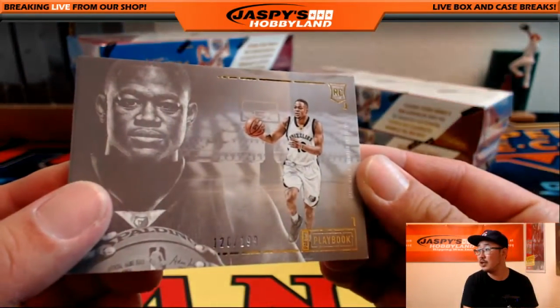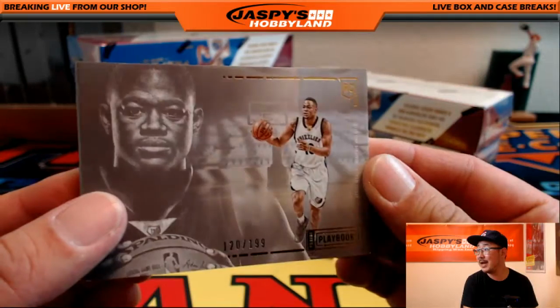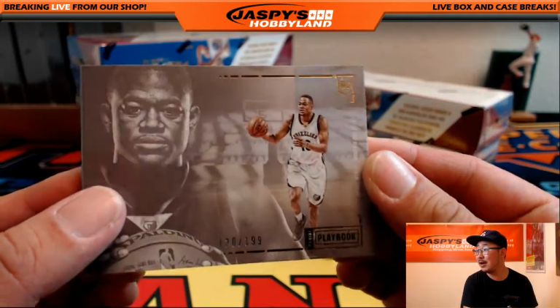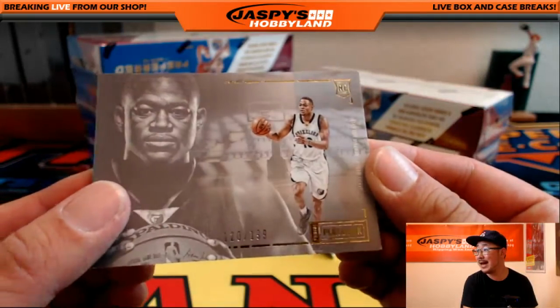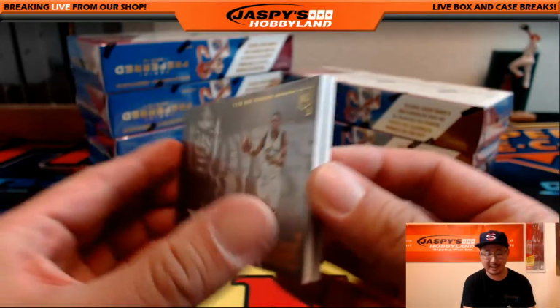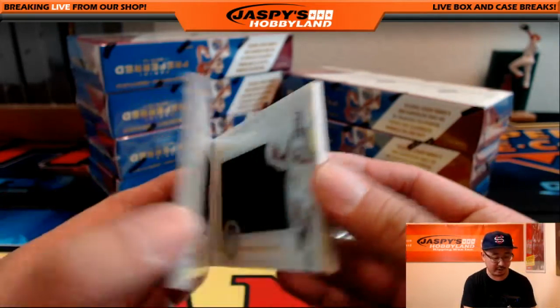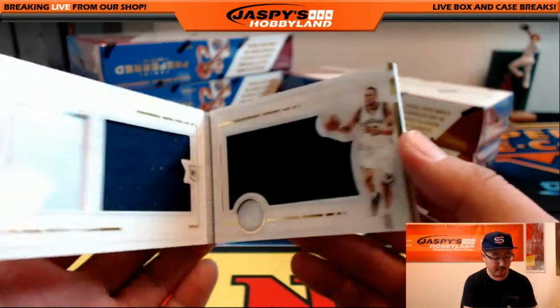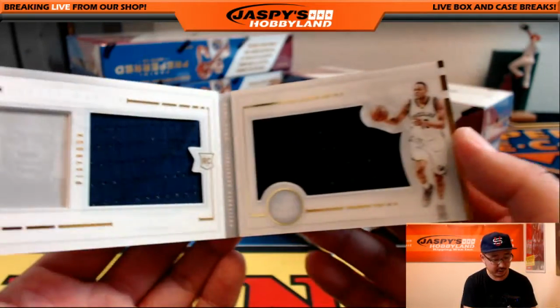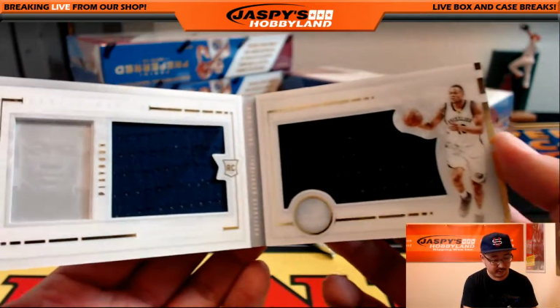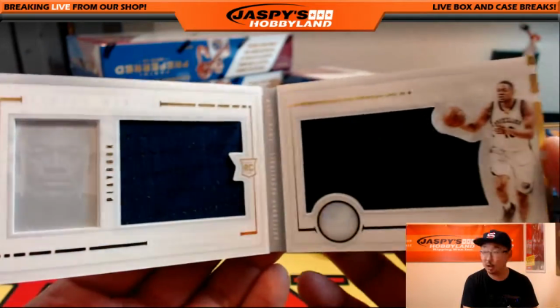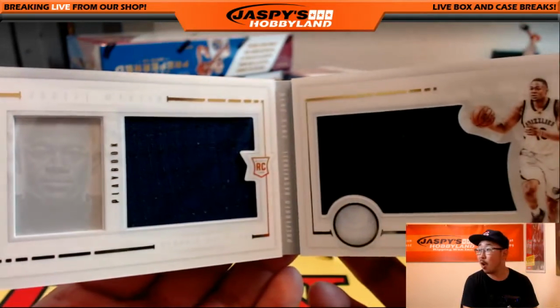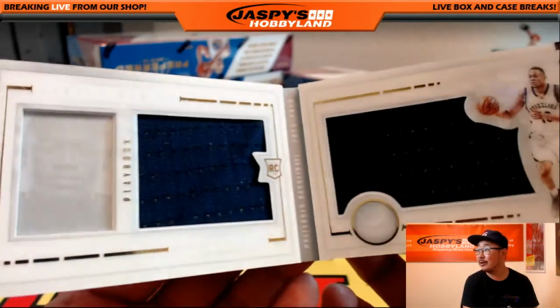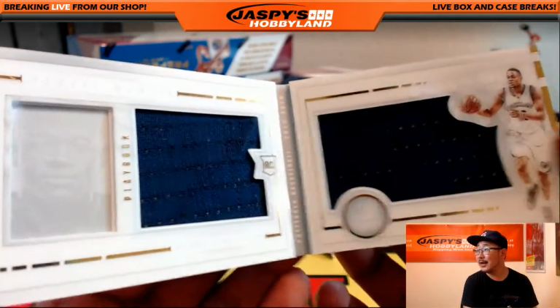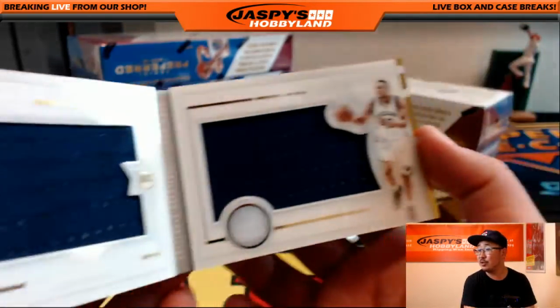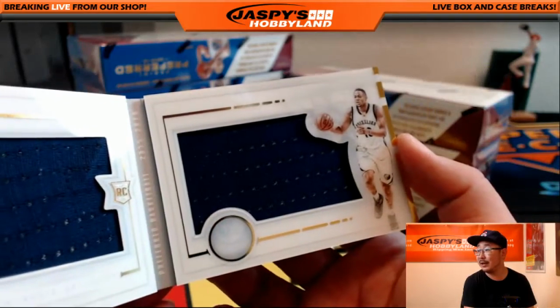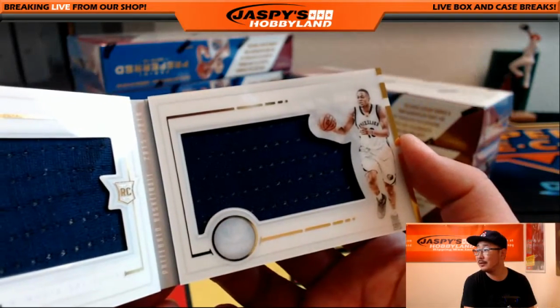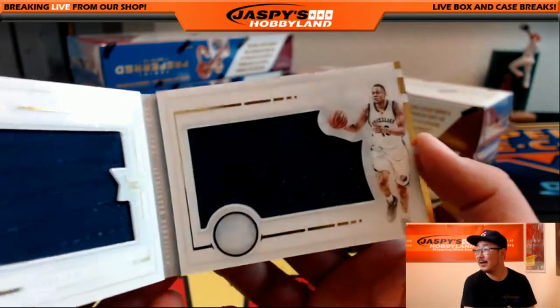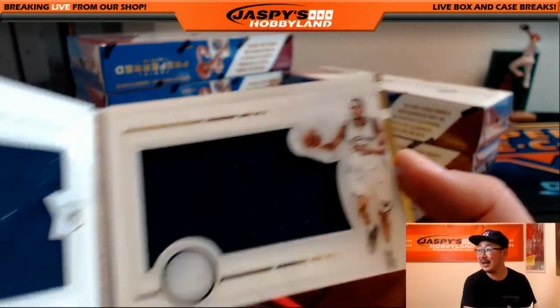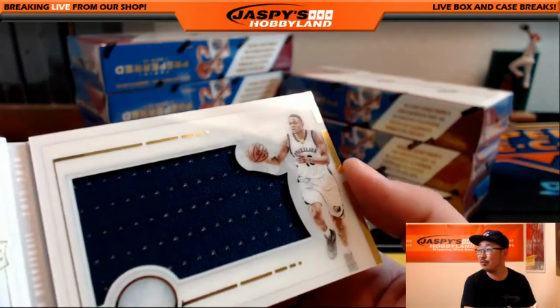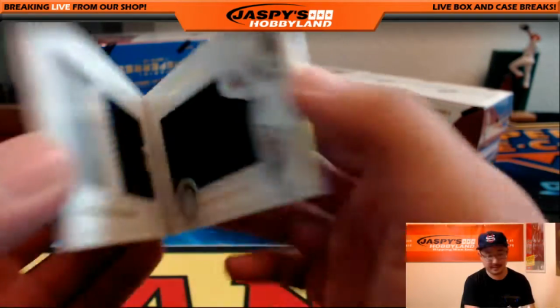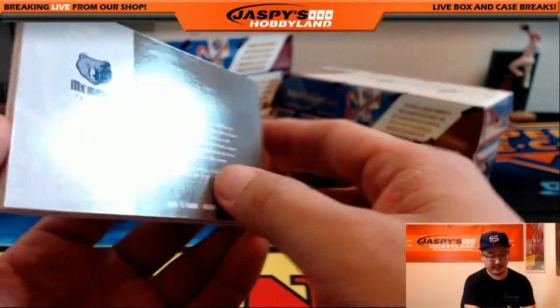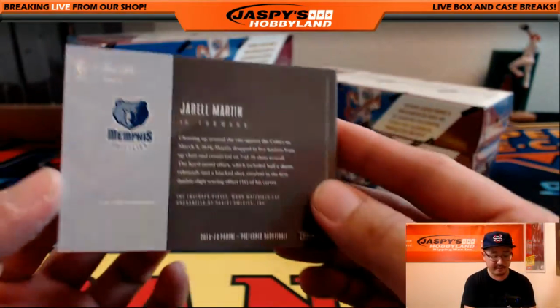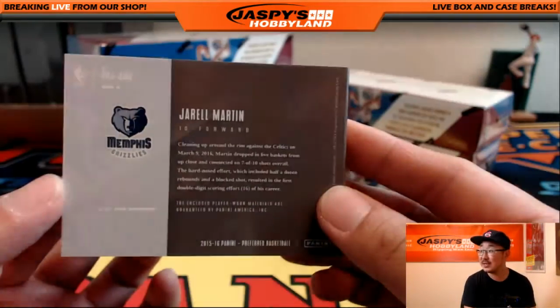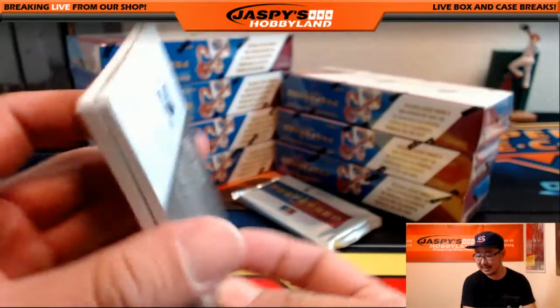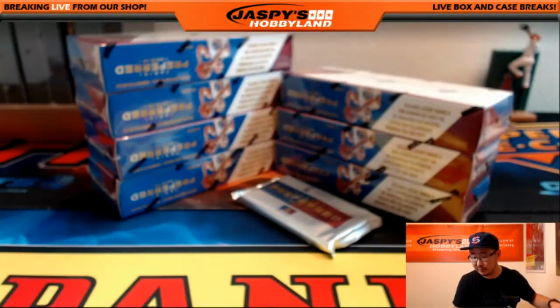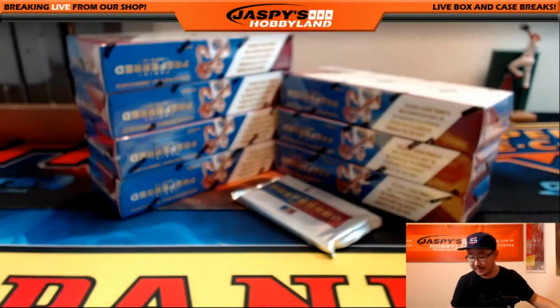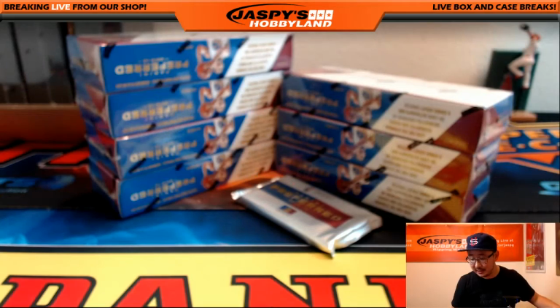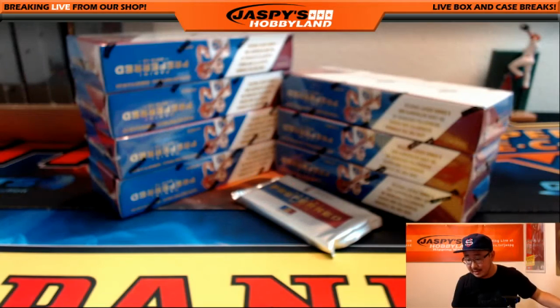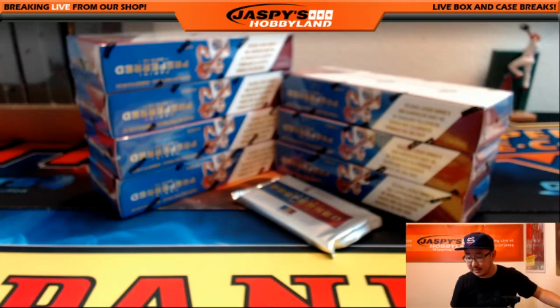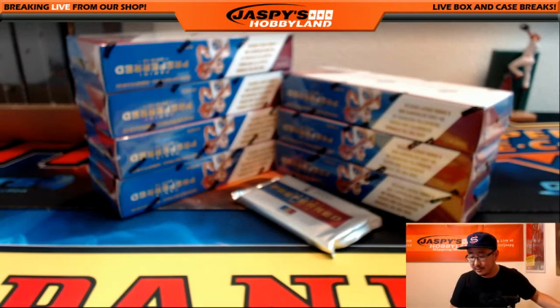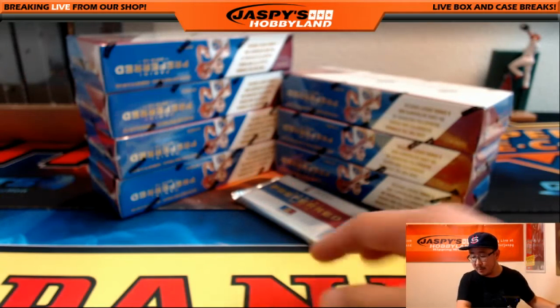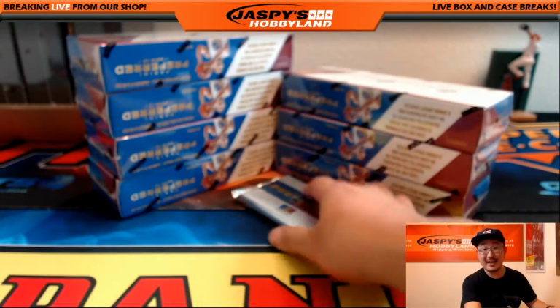120 out of 199. Playbook. Jaleel Martin, dual relic, left and right for the Memphis Grizzlies. Nice book for the Grizz, and that goes out to Michael S.